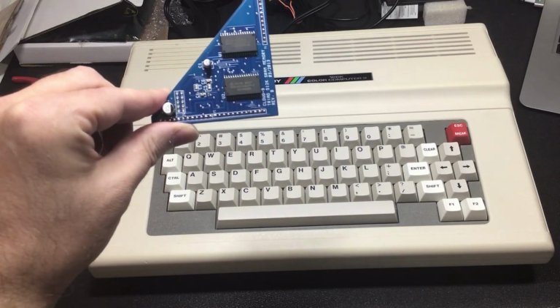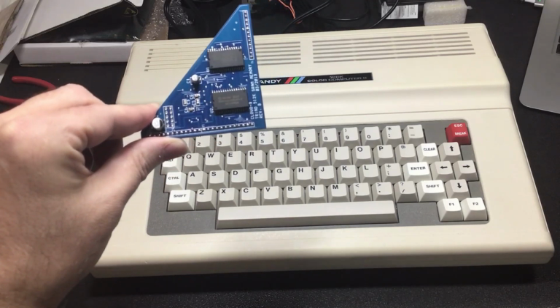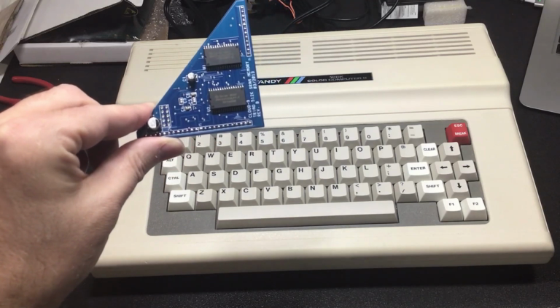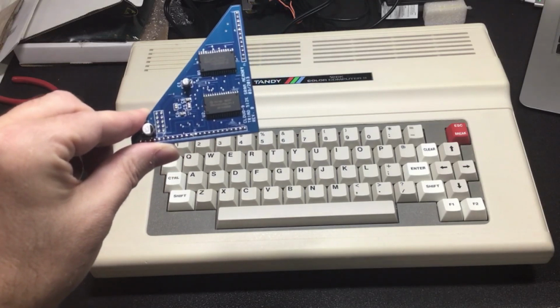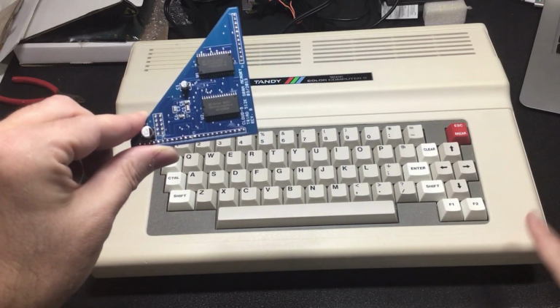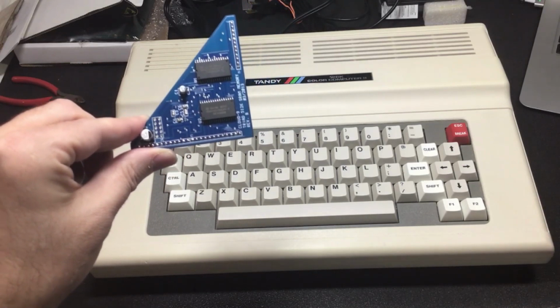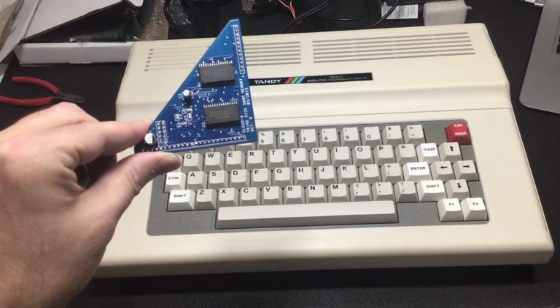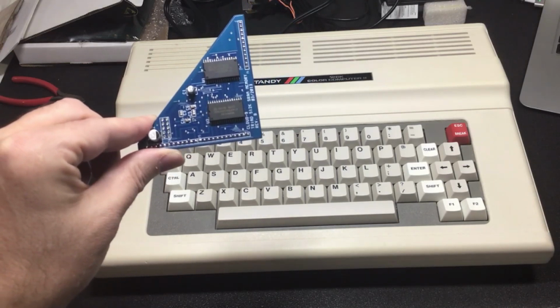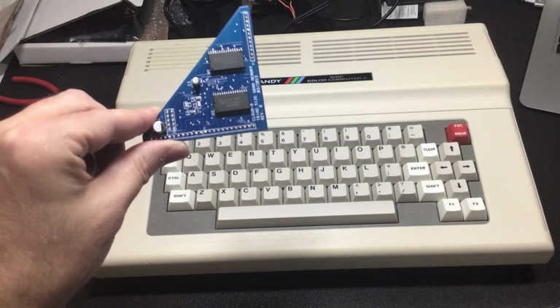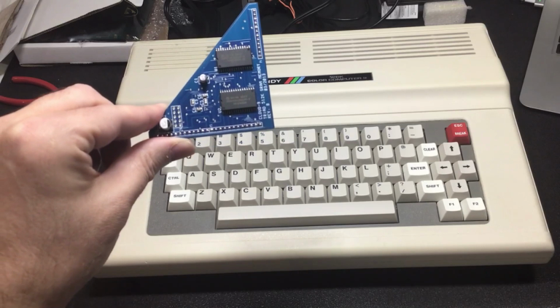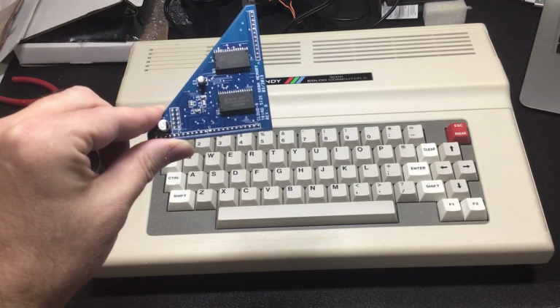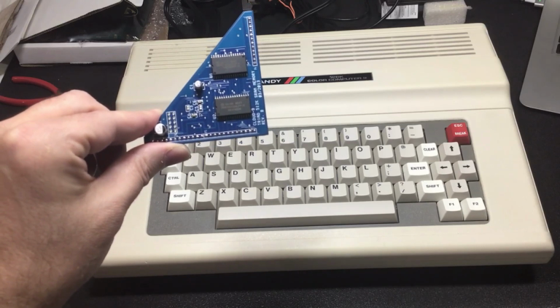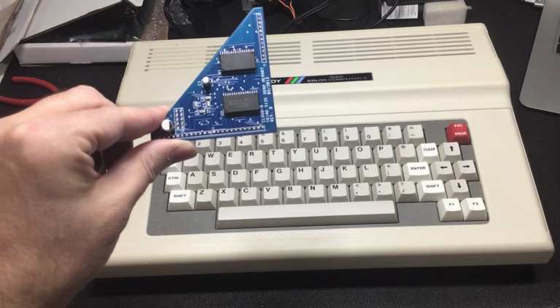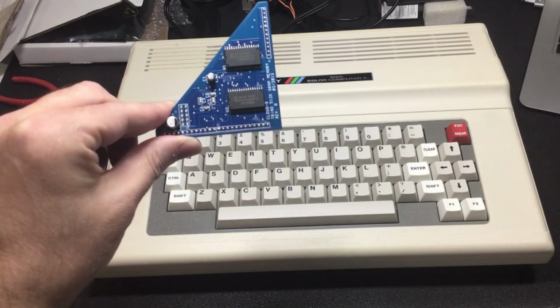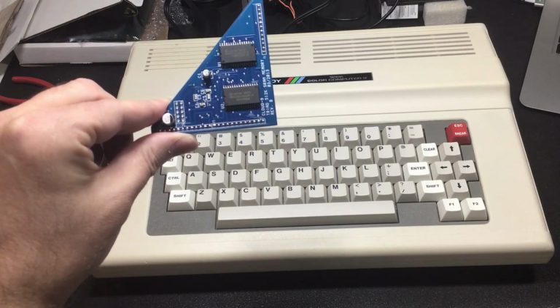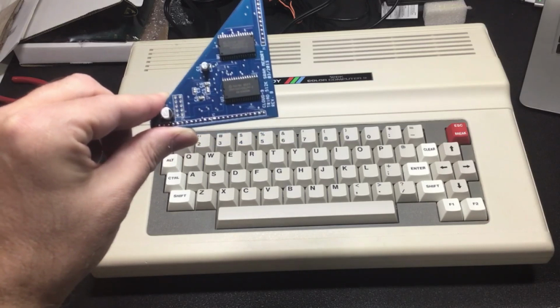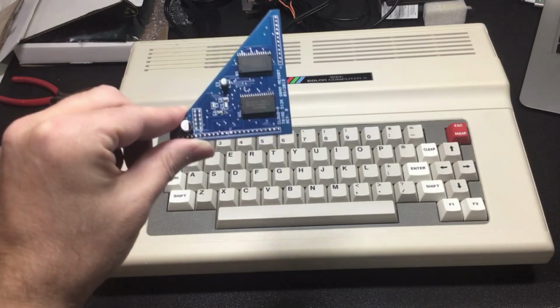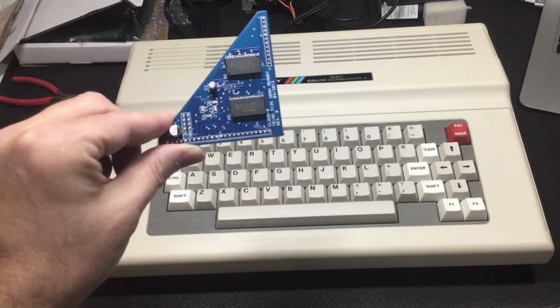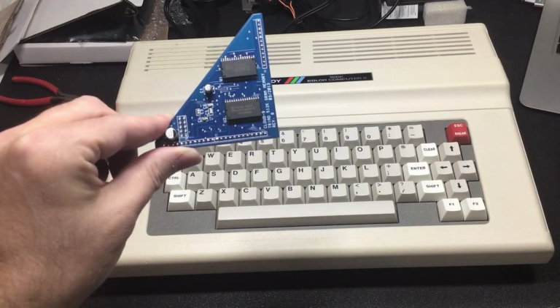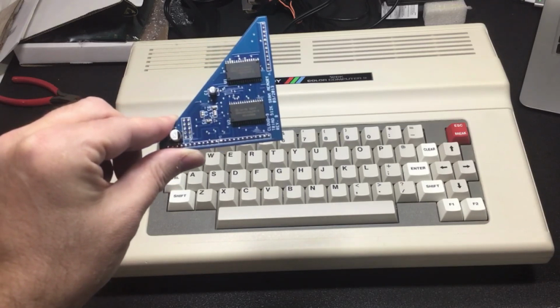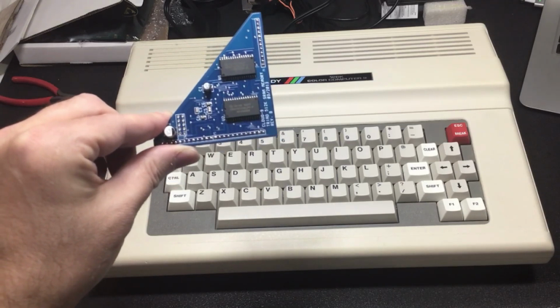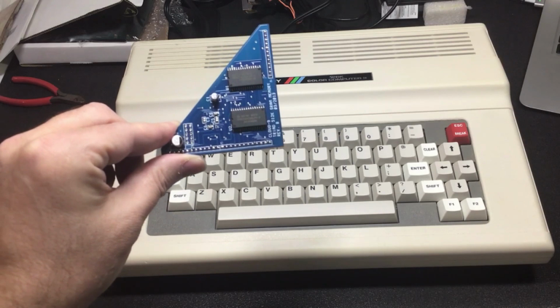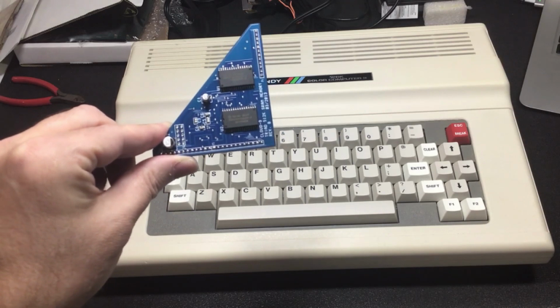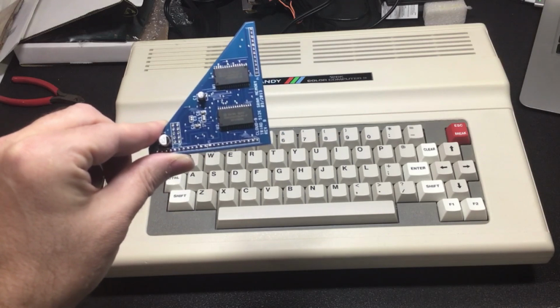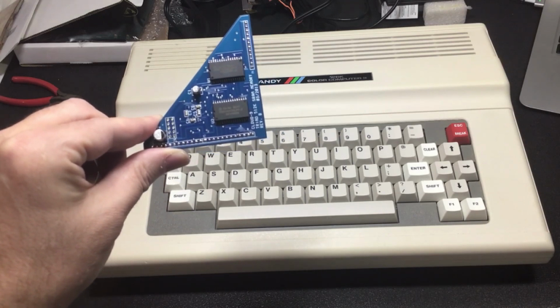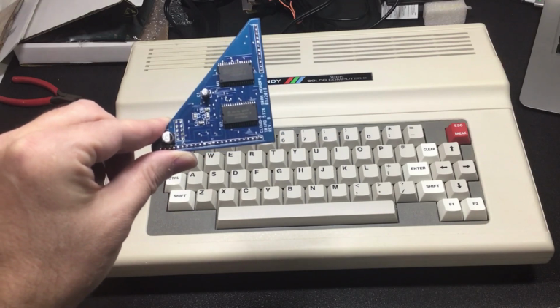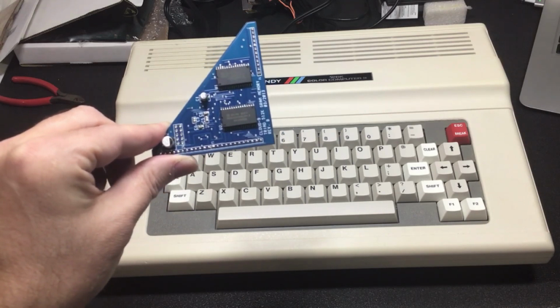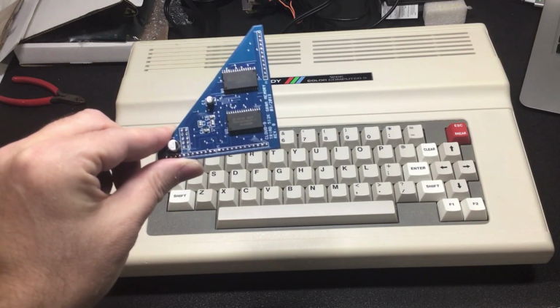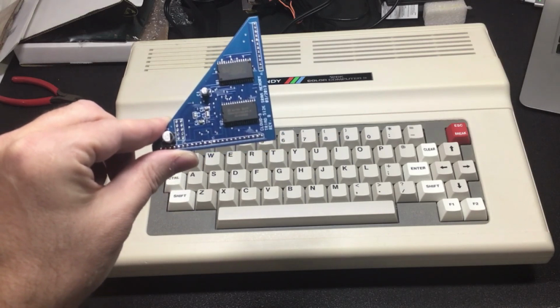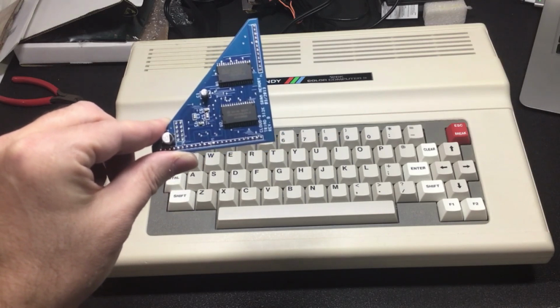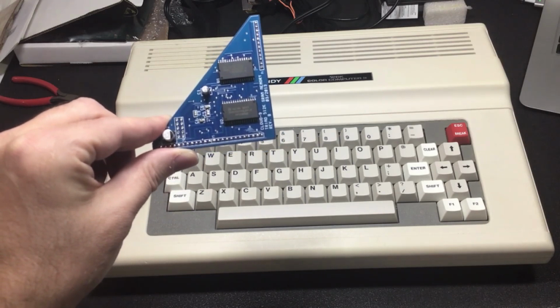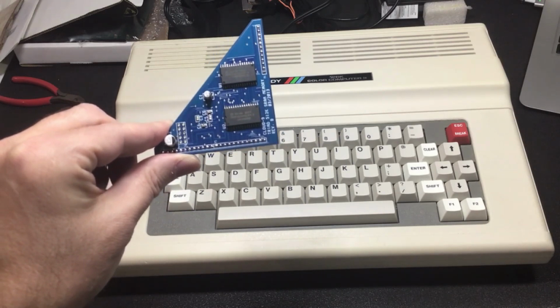The first thing we're going to need to do is pop open the case. The second thing we're going to need to do is remove the memory. Then we'll add this module in, close it up, power it up, and see how it works. So stay tuned and we'll get started here in a second.